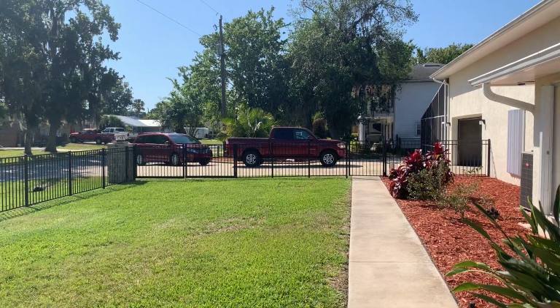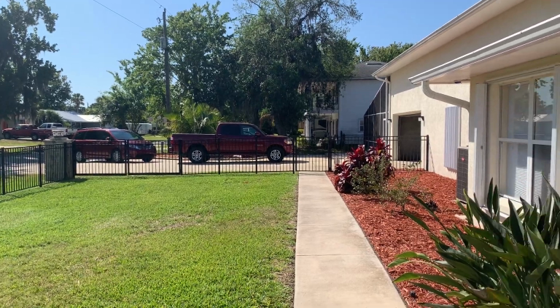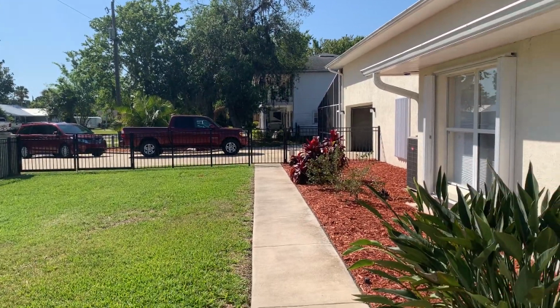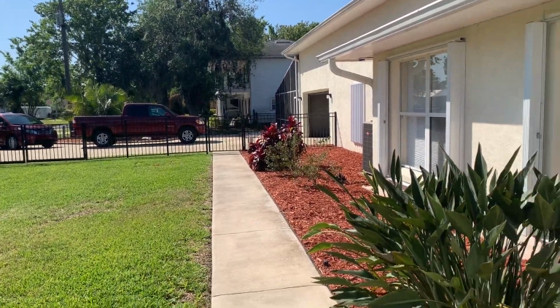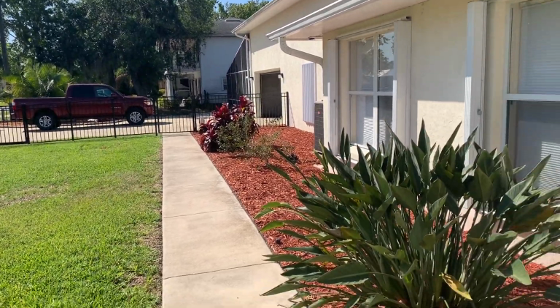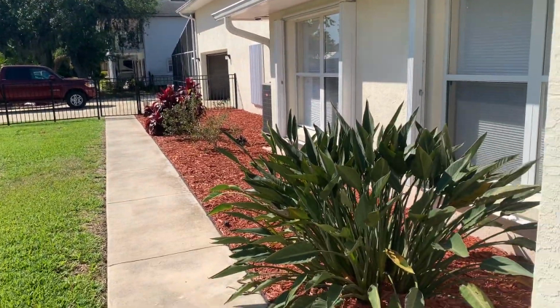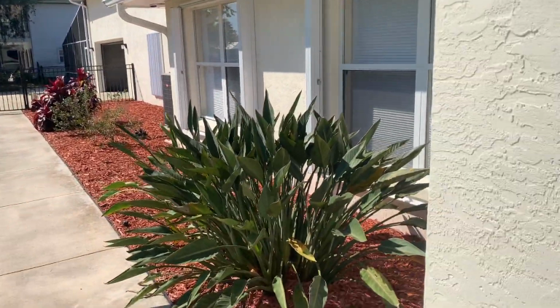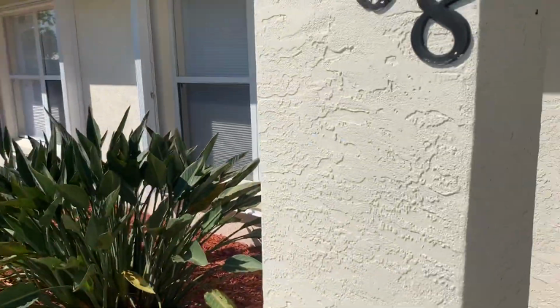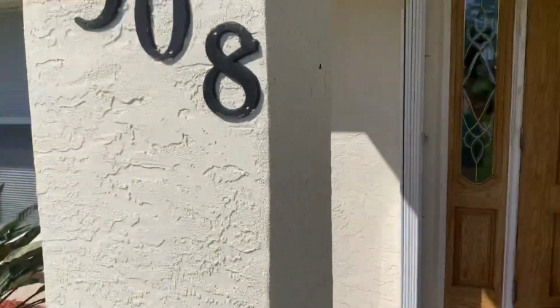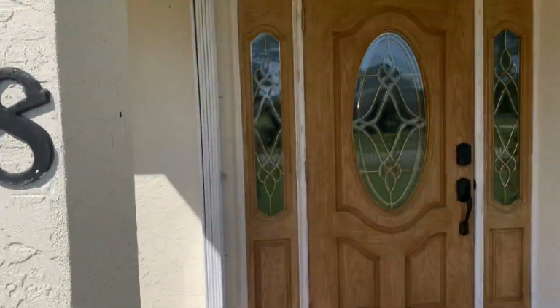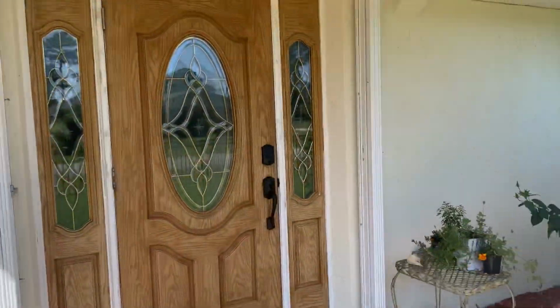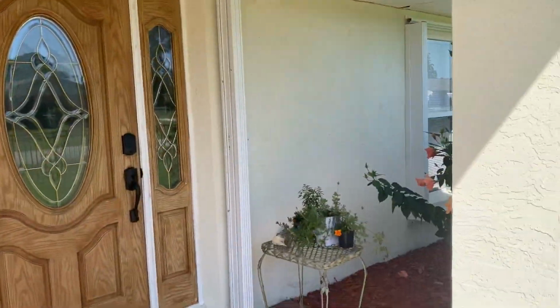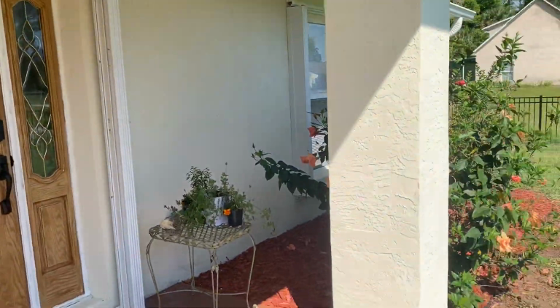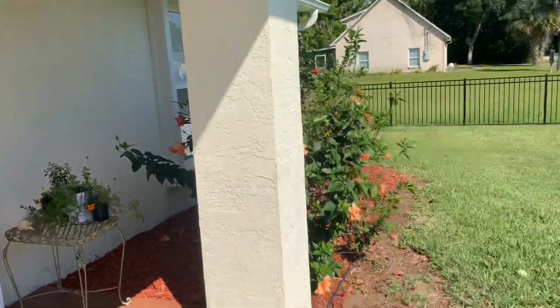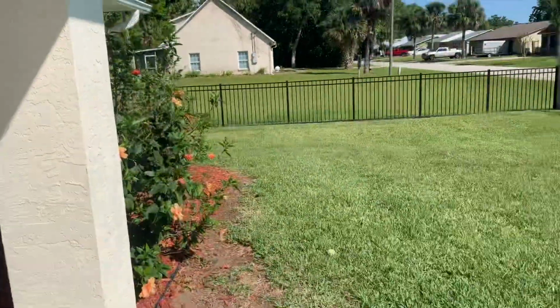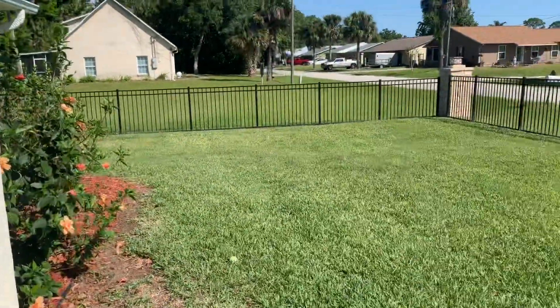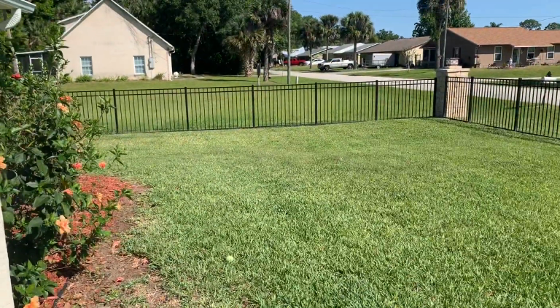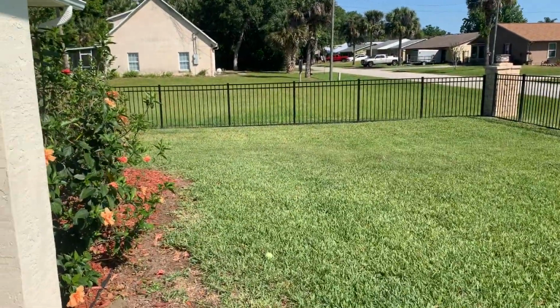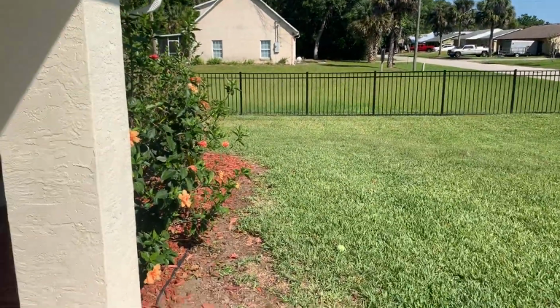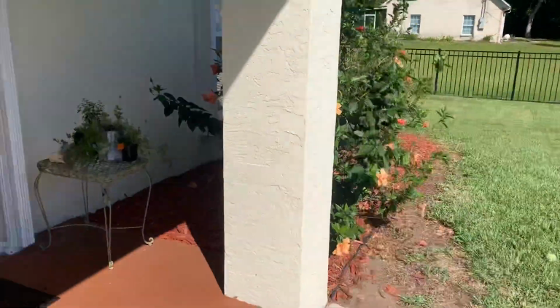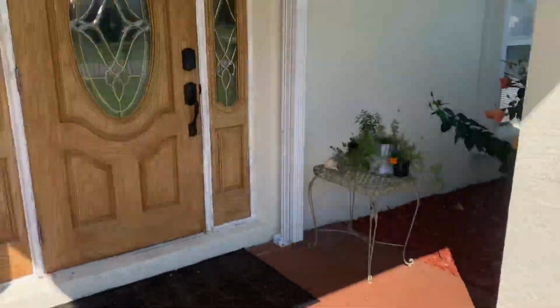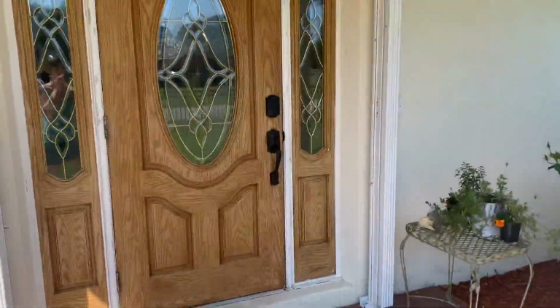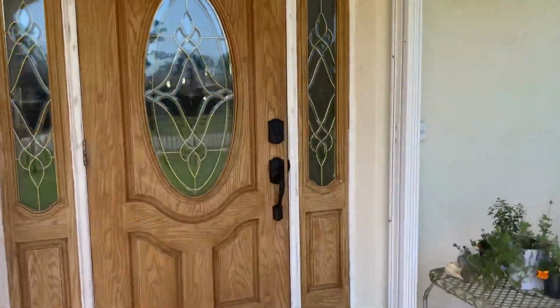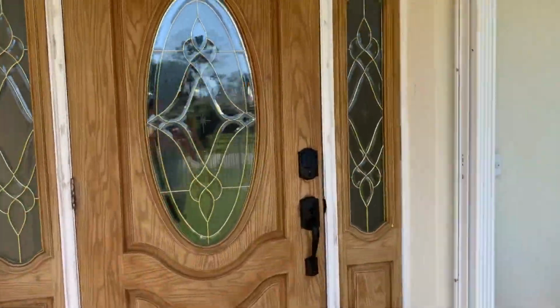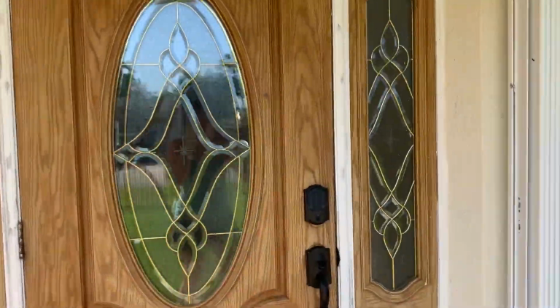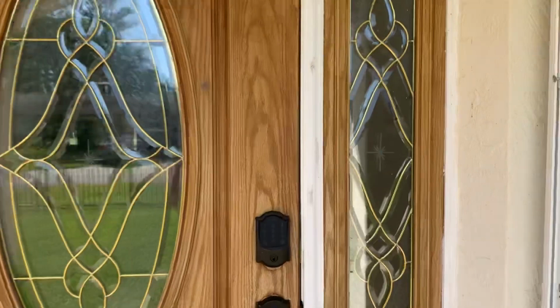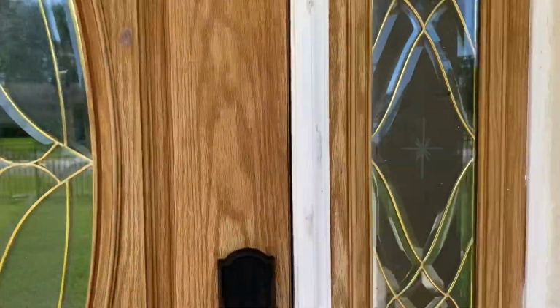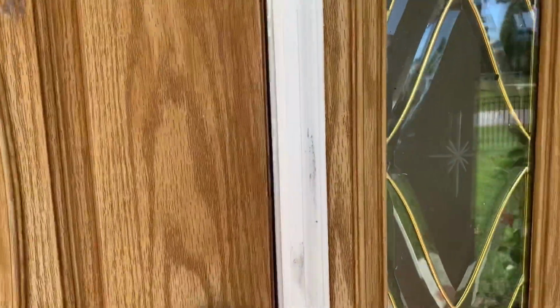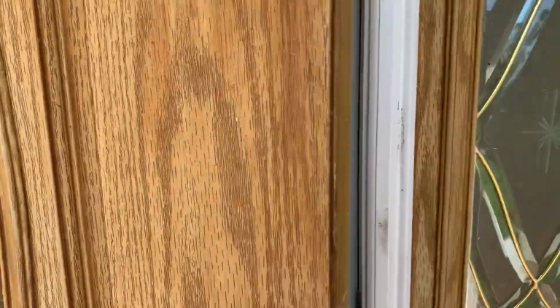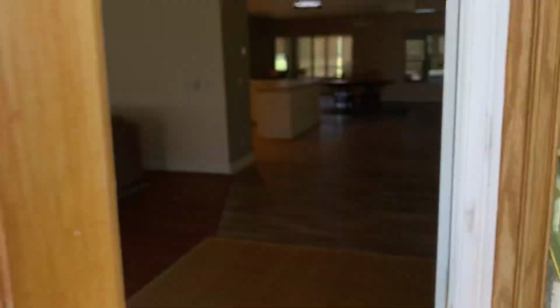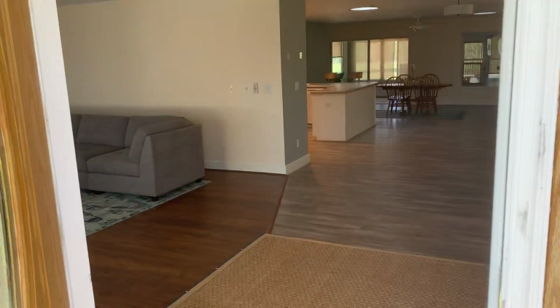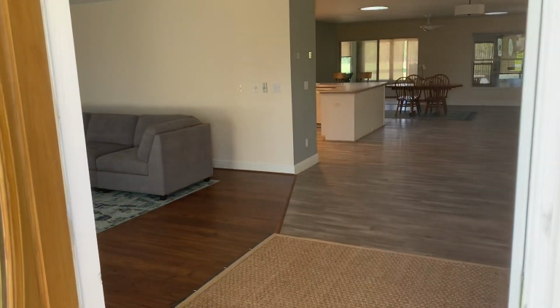We're starting with the outside — everything looks really nice and clean. They're coming over to take the pictures right now.